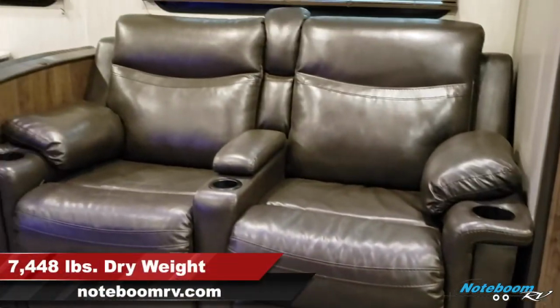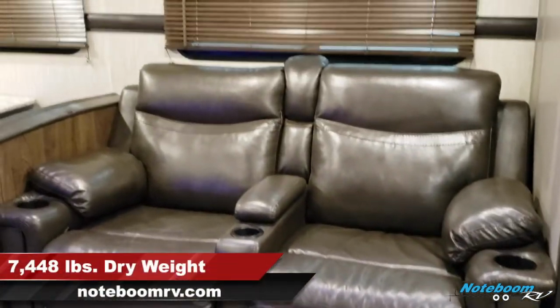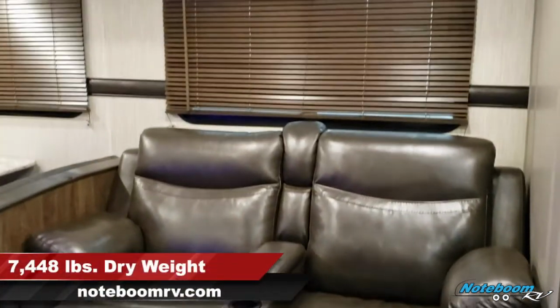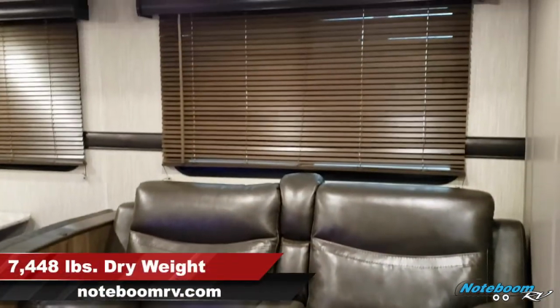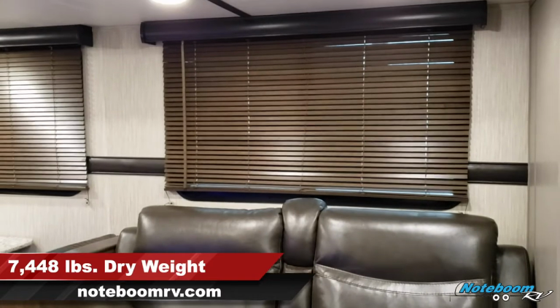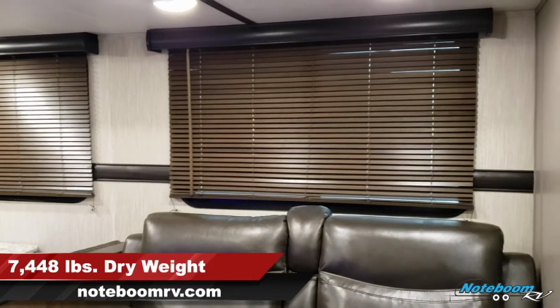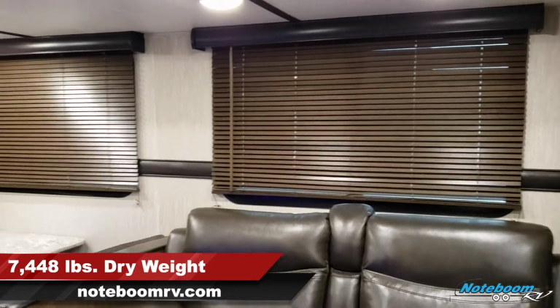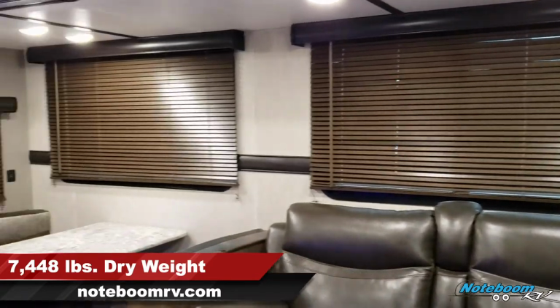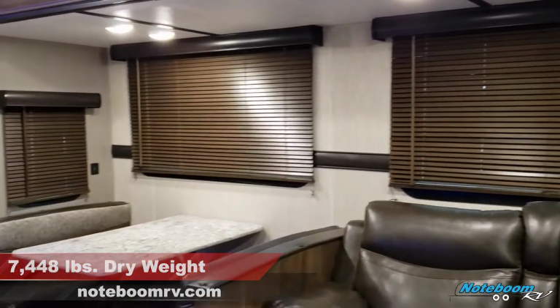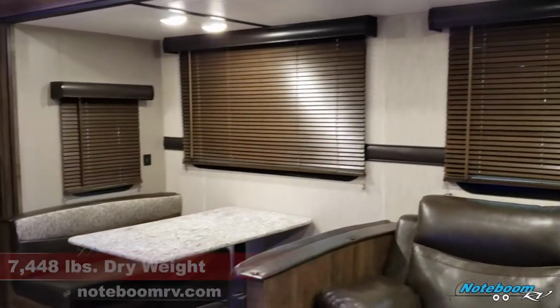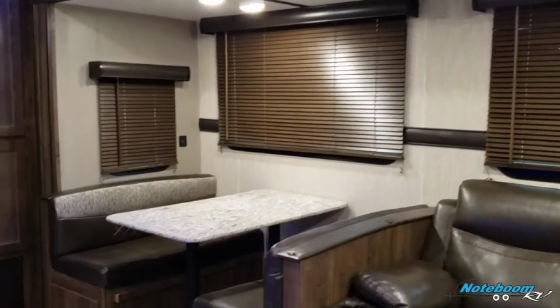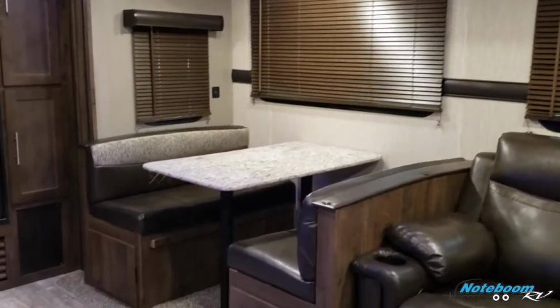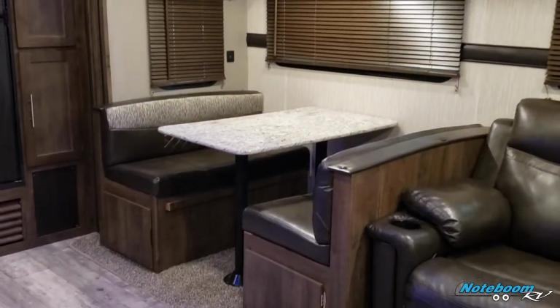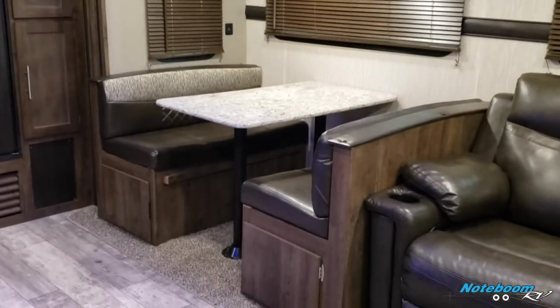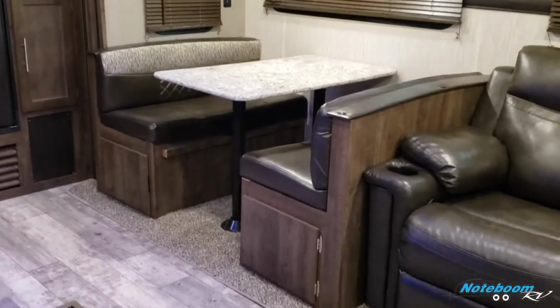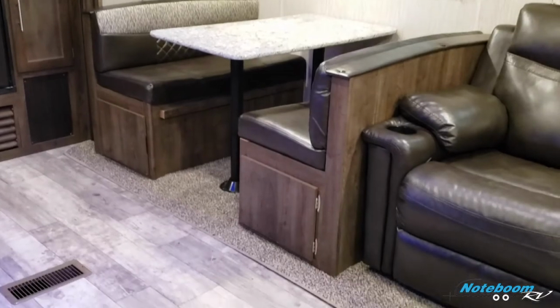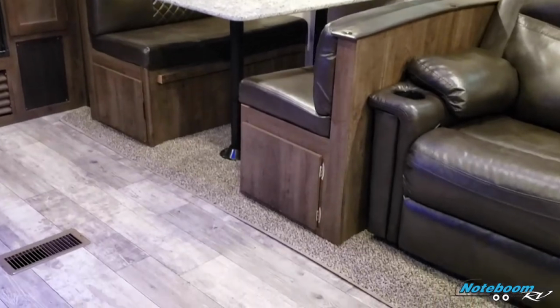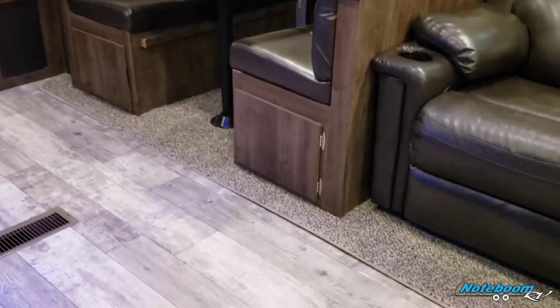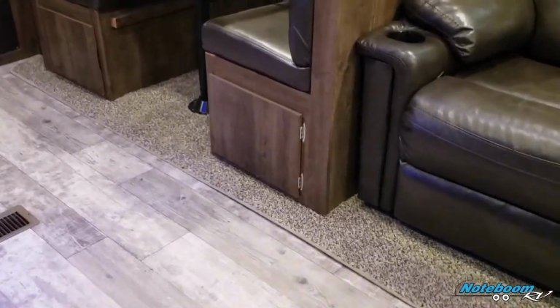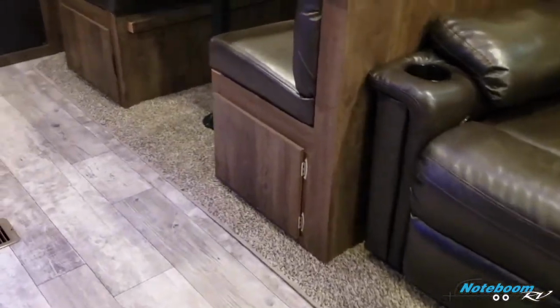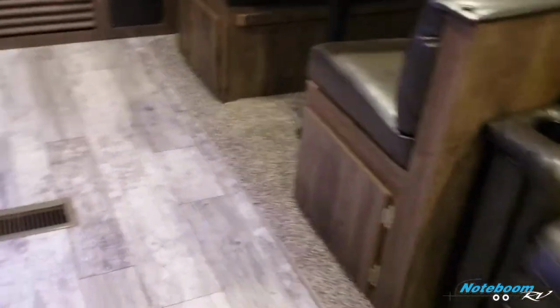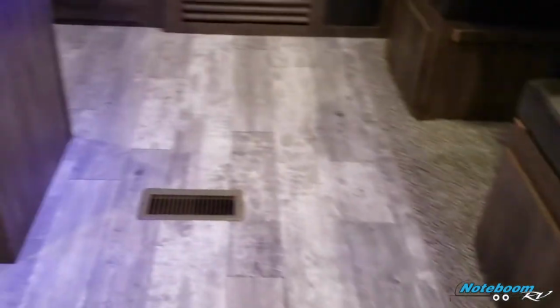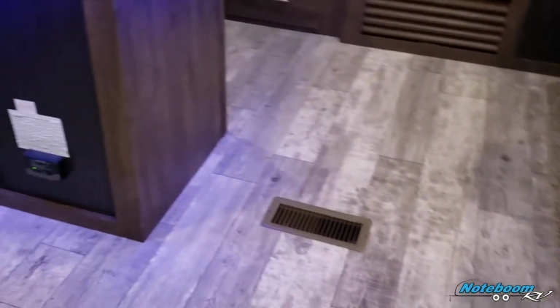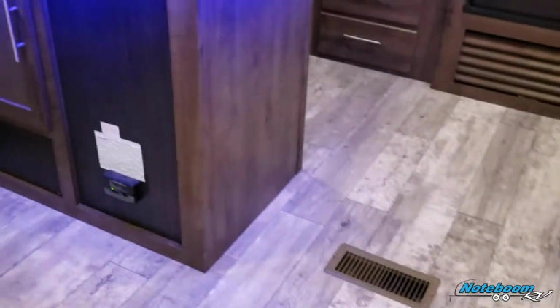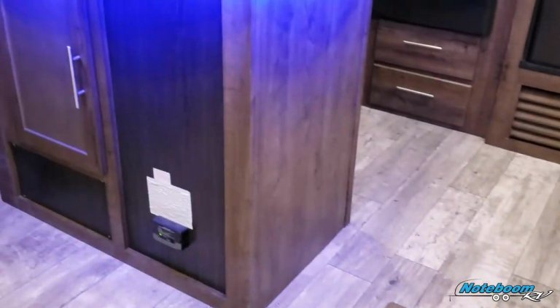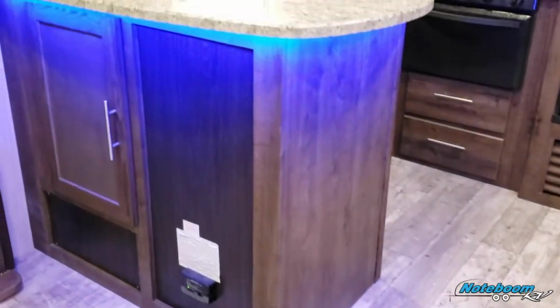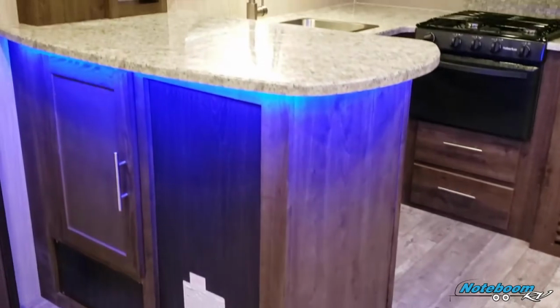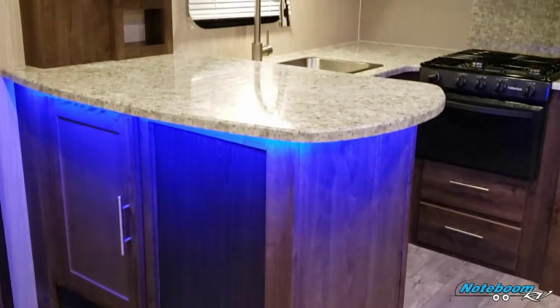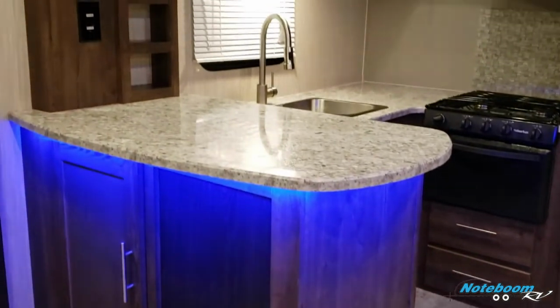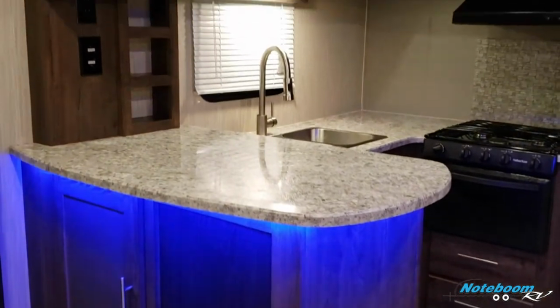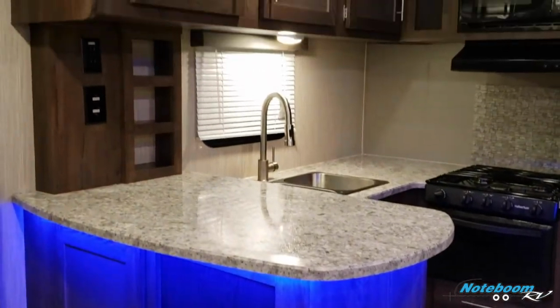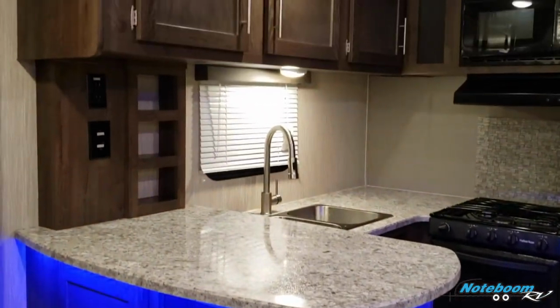Weather theater chairs in the slide out there, plenty of natural skylights. Booth dinette with storage below that, and you get mood lighting above the slide outs and above the kitchen counter.